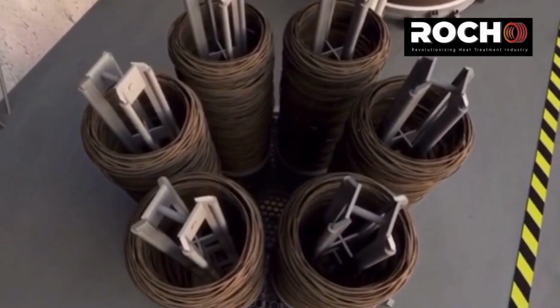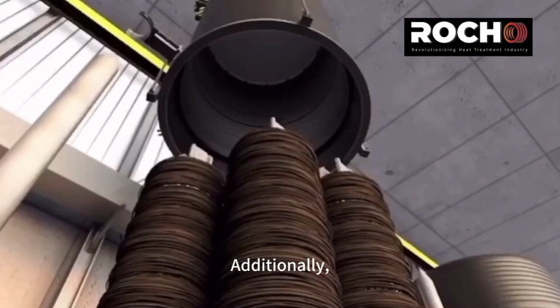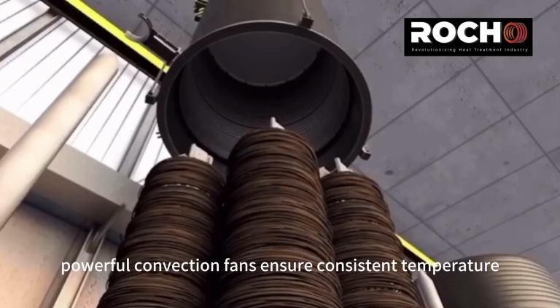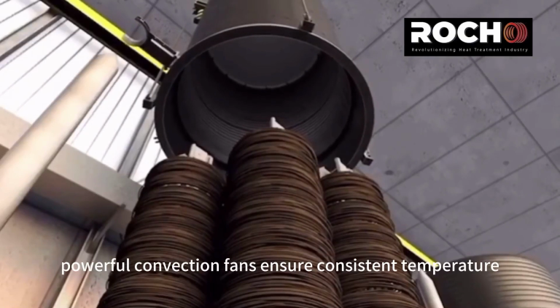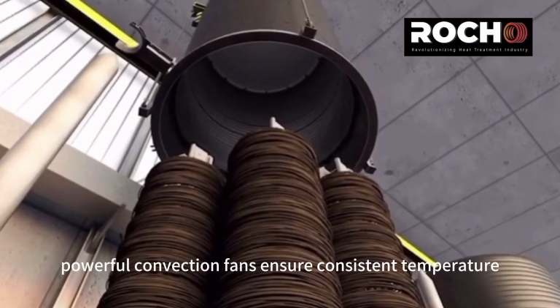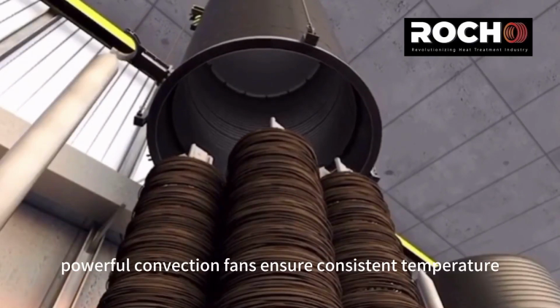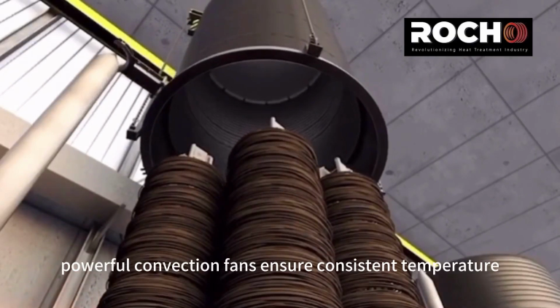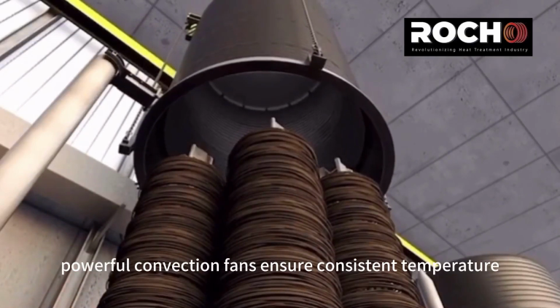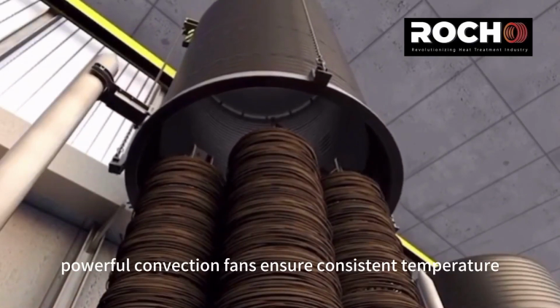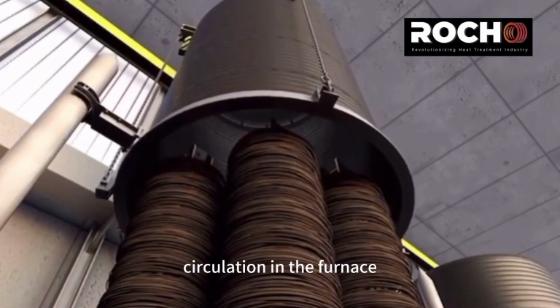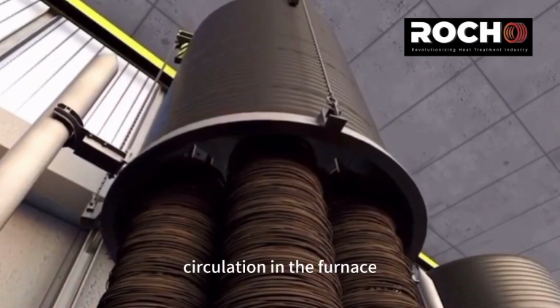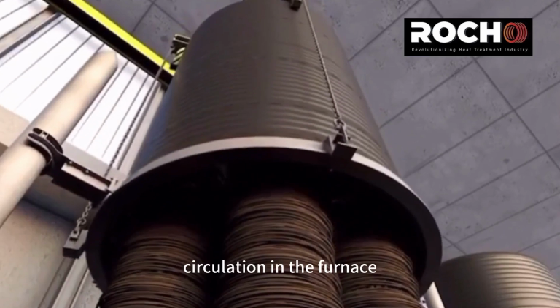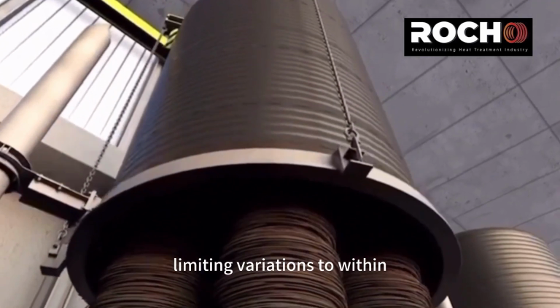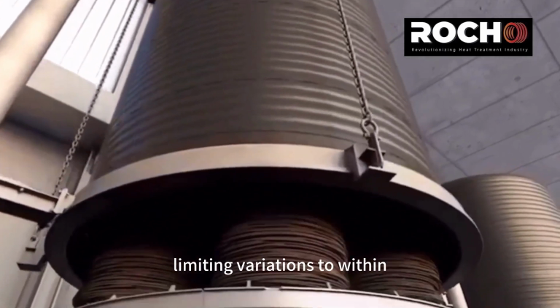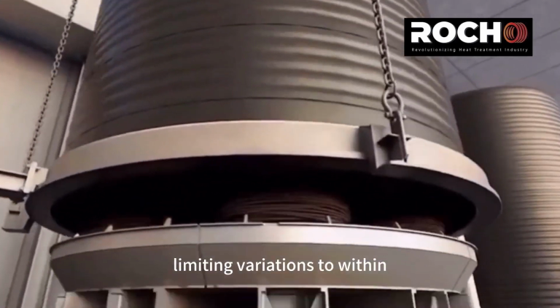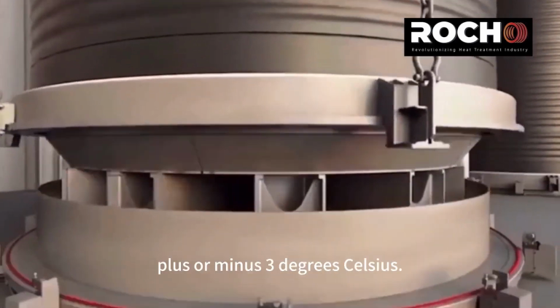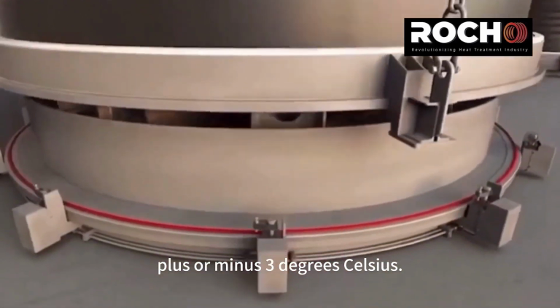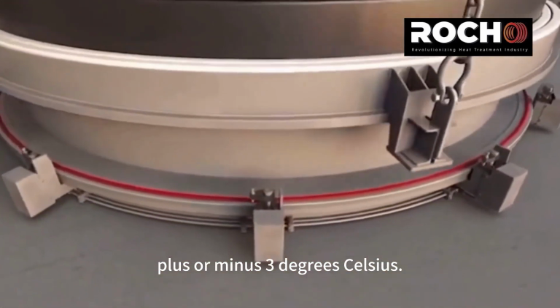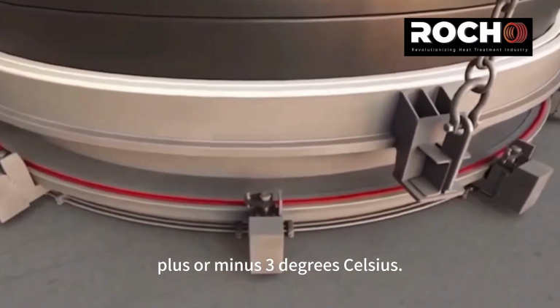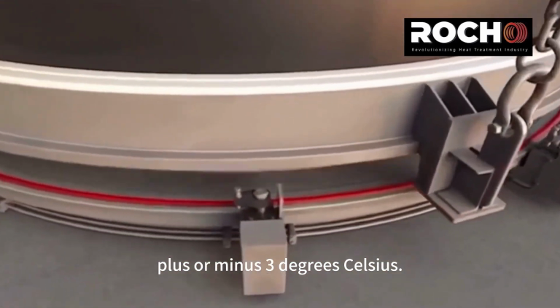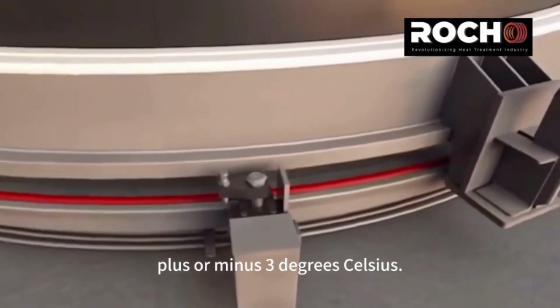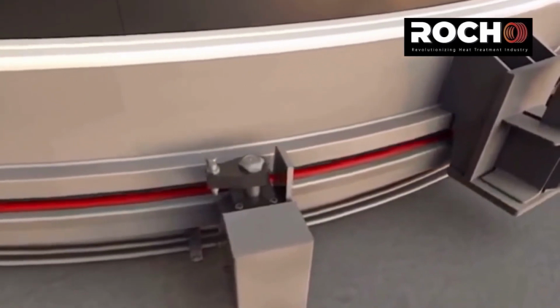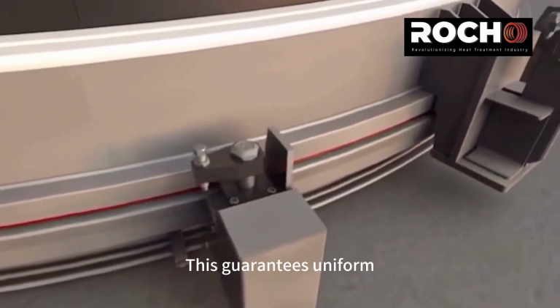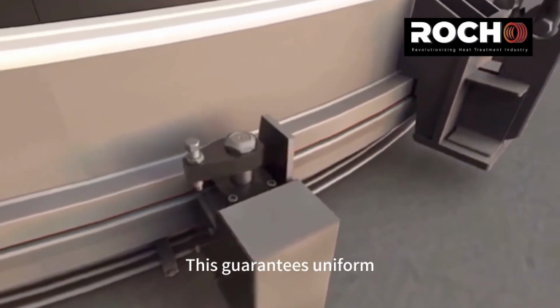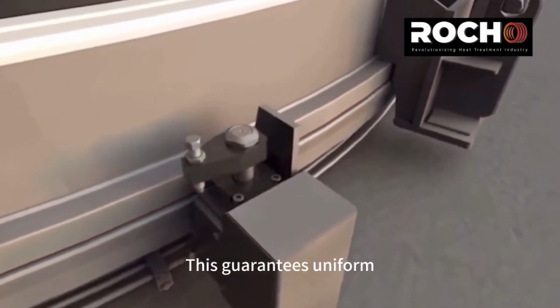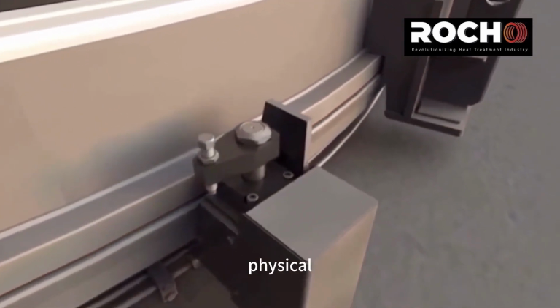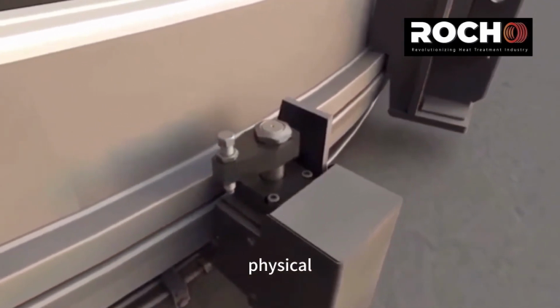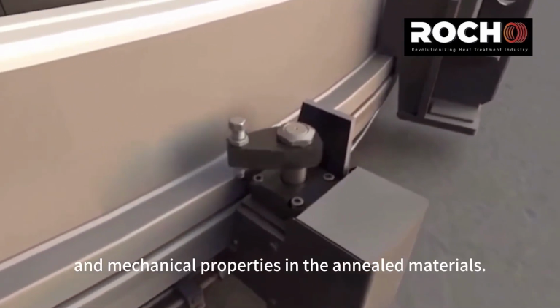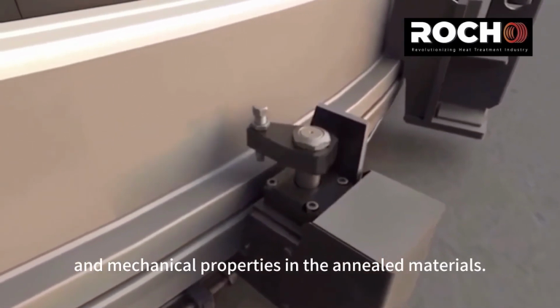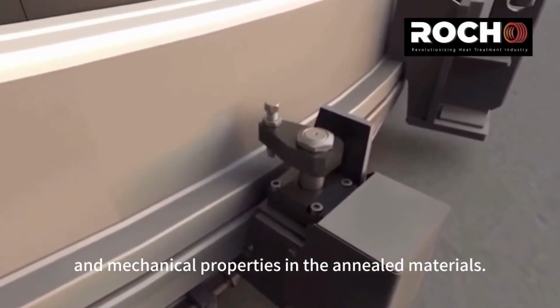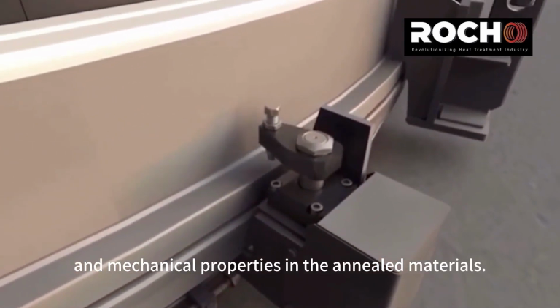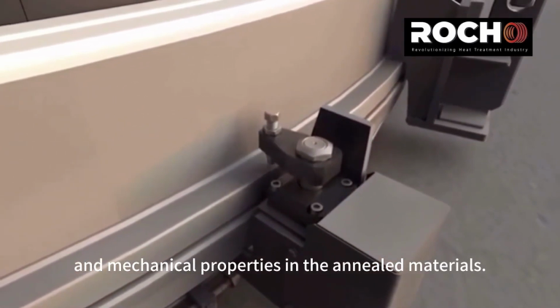Additionally, powerful convection fans ensure consistent temperature circulation in the furnace, limiting variations to within plus or minus 3 degrees Celsius. This guarantees uniform physical and mechanical properties in the annealed materials.